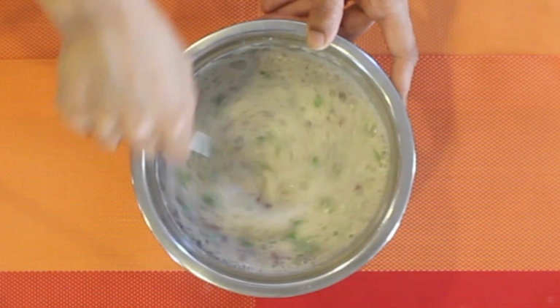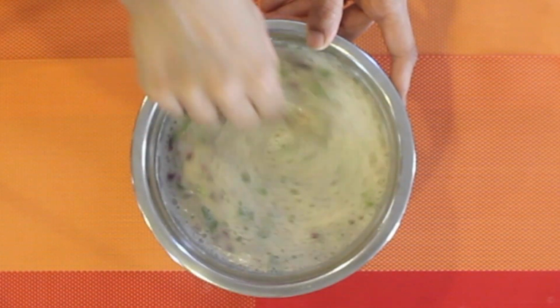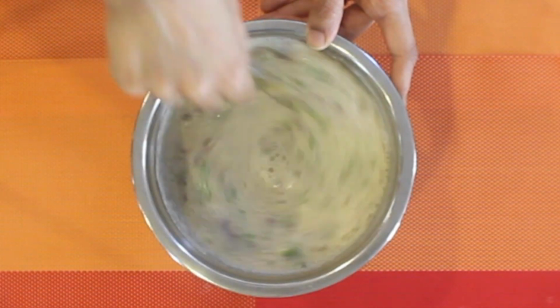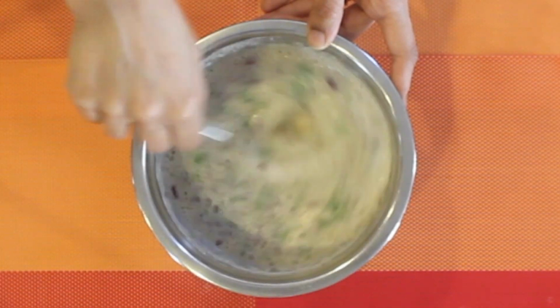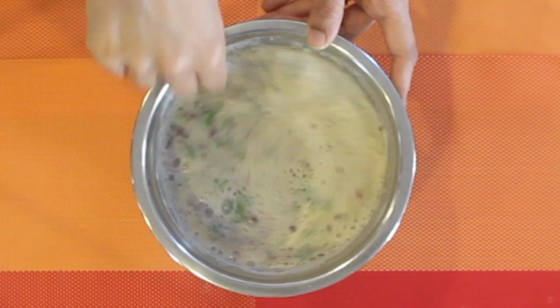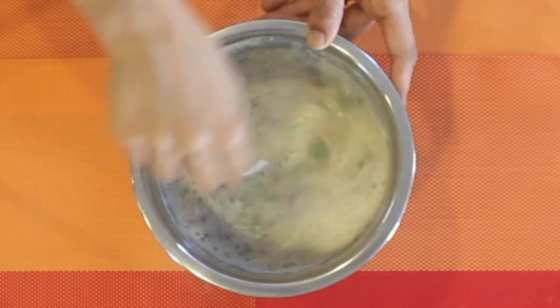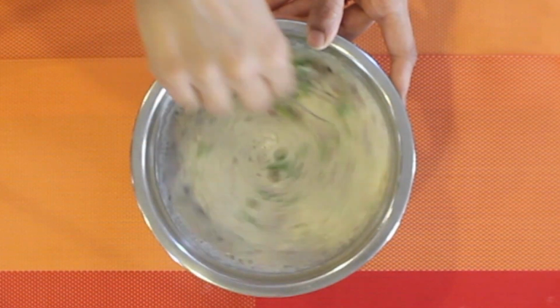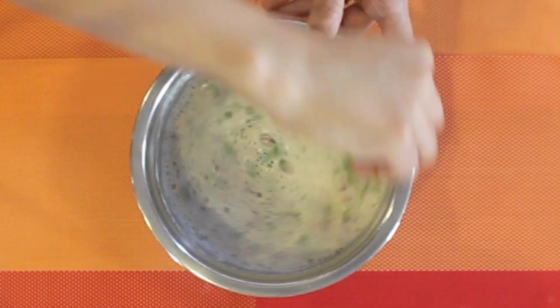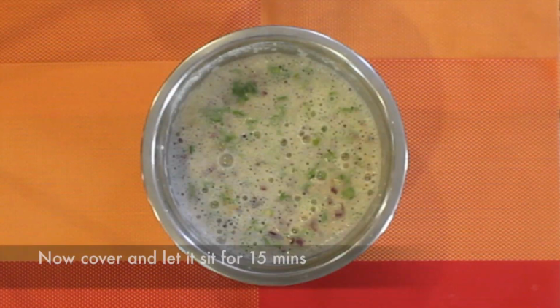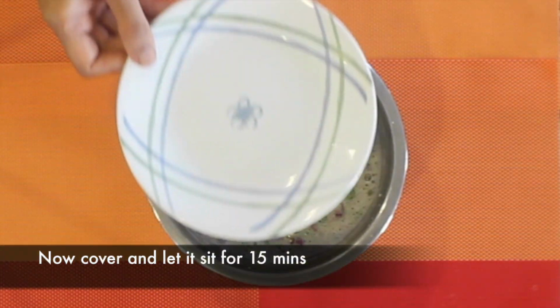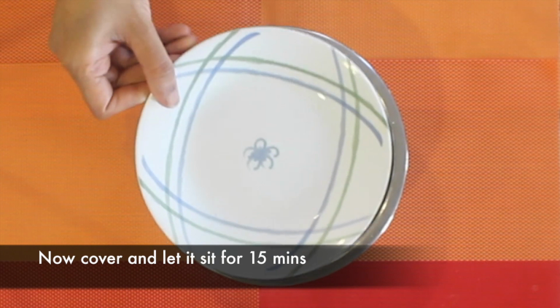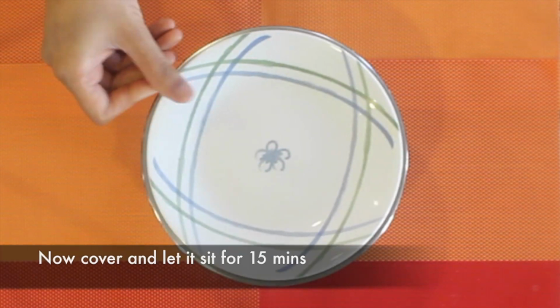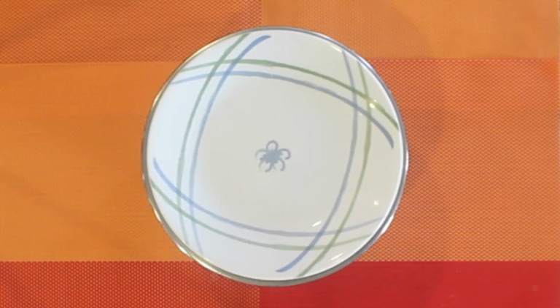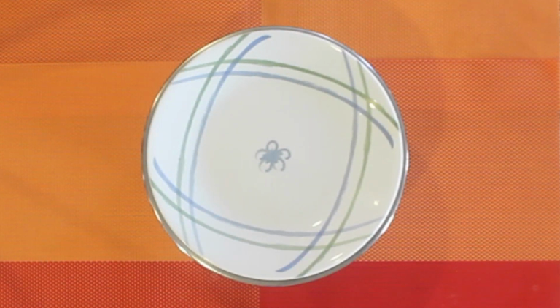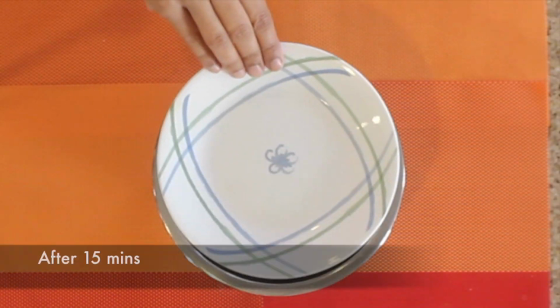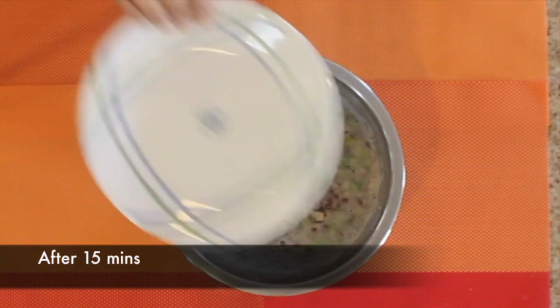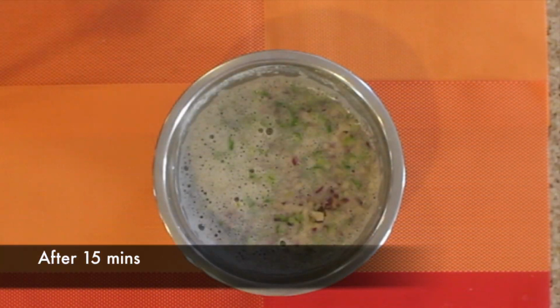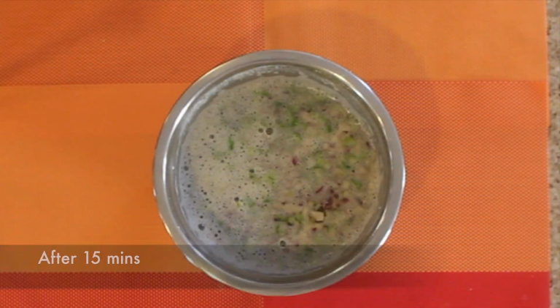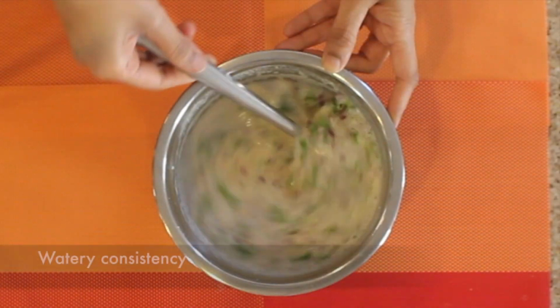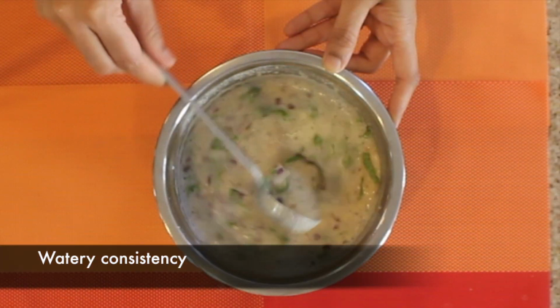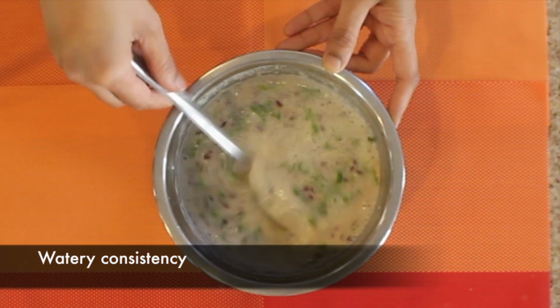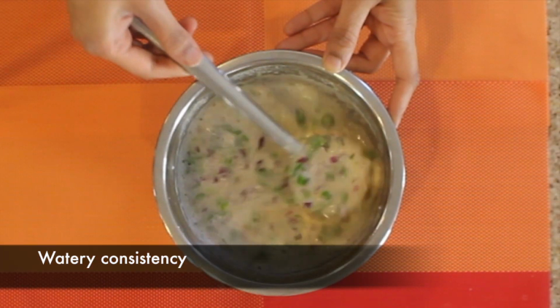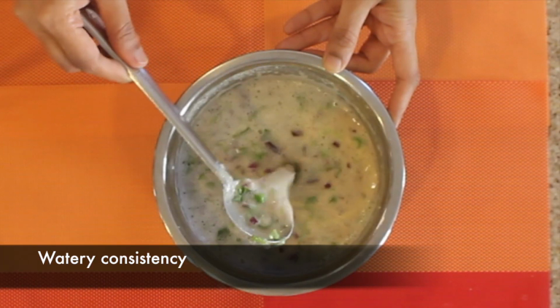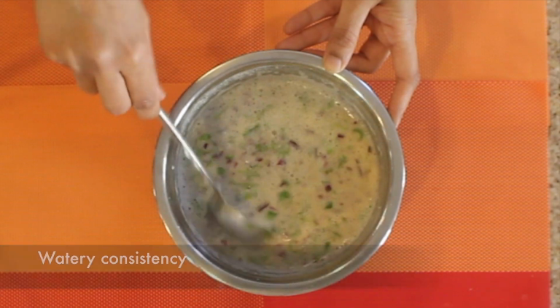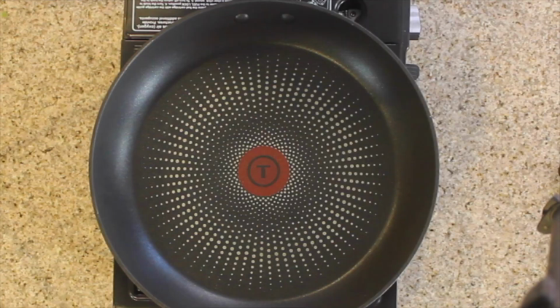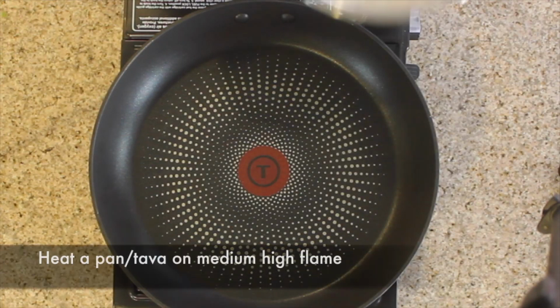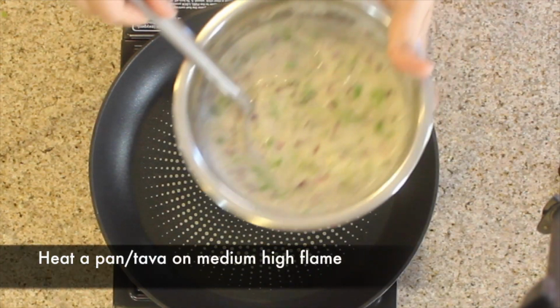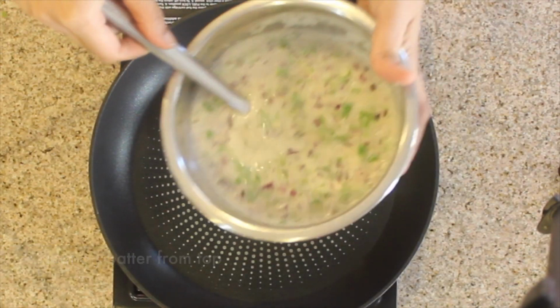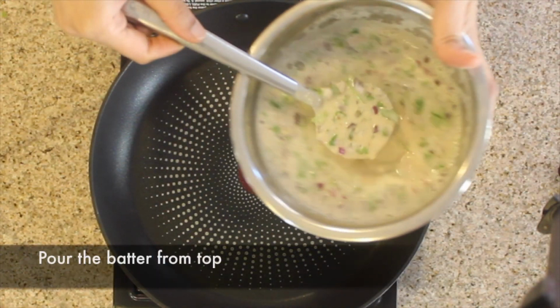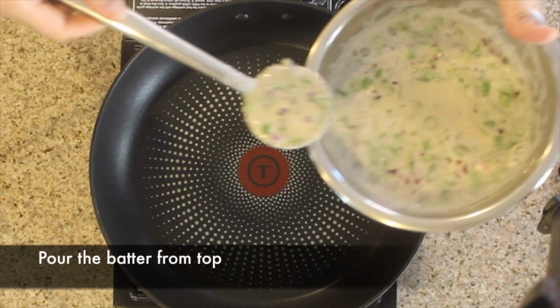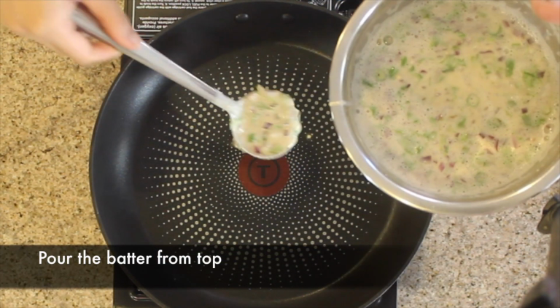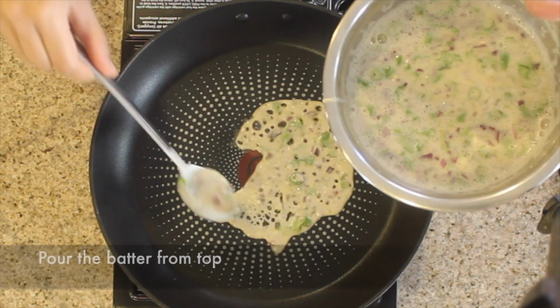Cover this and let it sit for 15 minutes. After 15 minutes, the consistency of the batter should be watery. Now heat a pan on medium to high flame and pour the batter from the top.